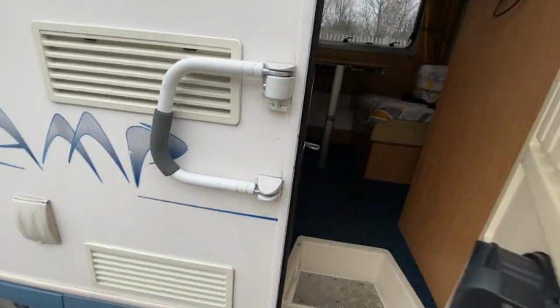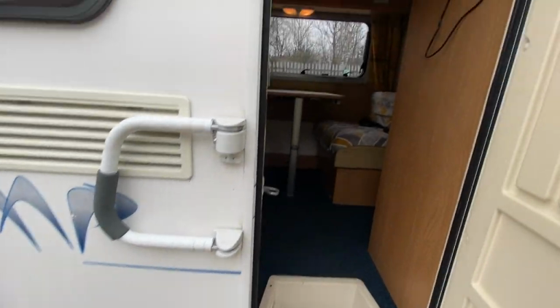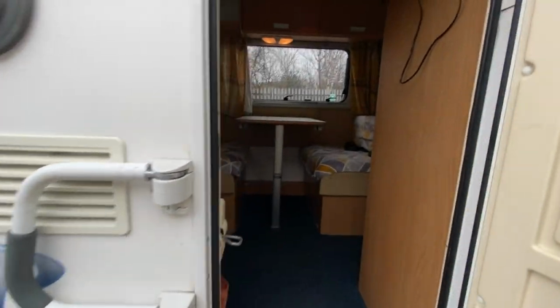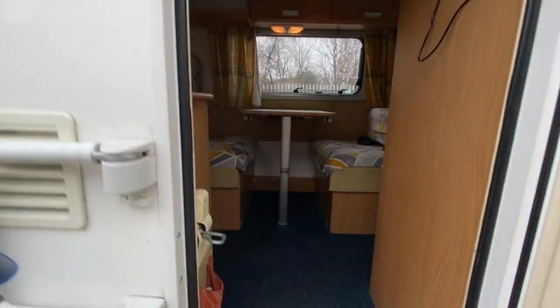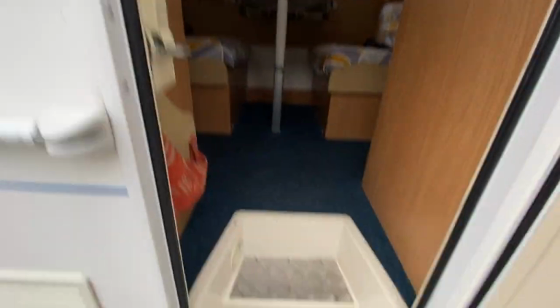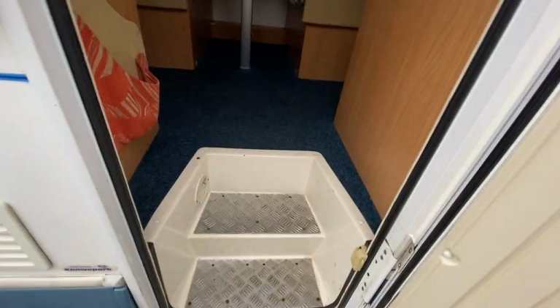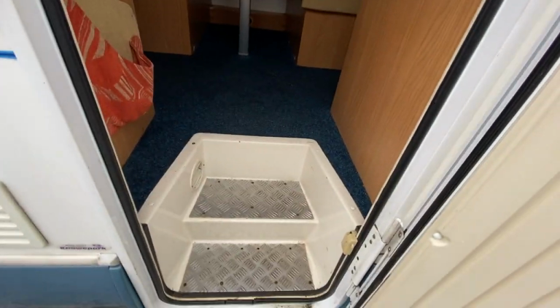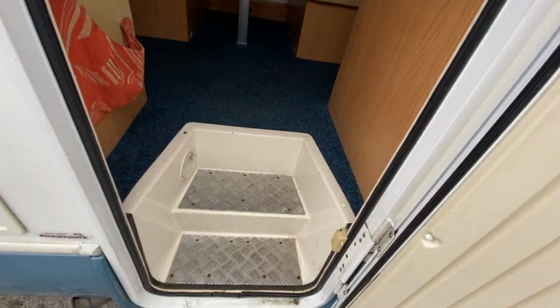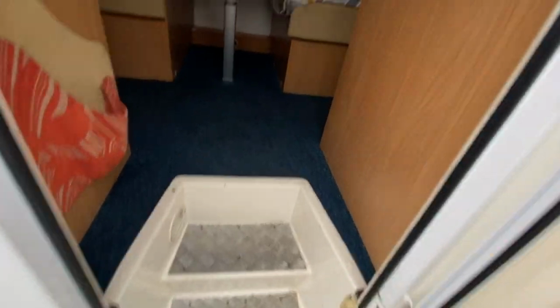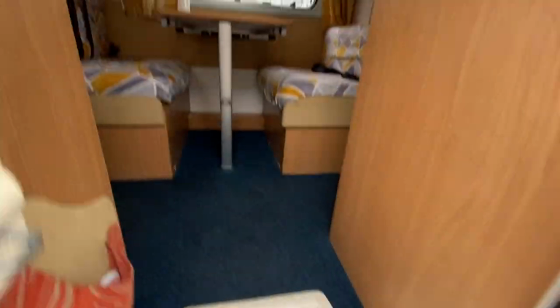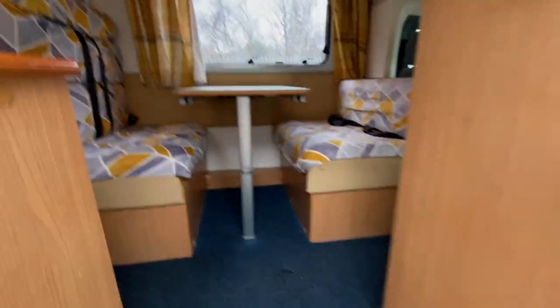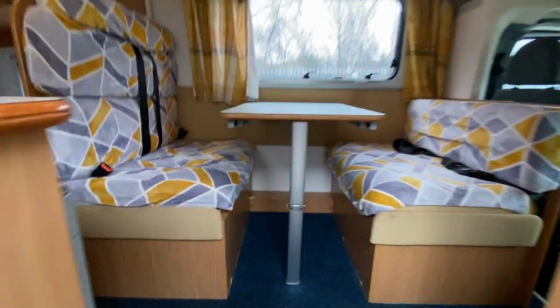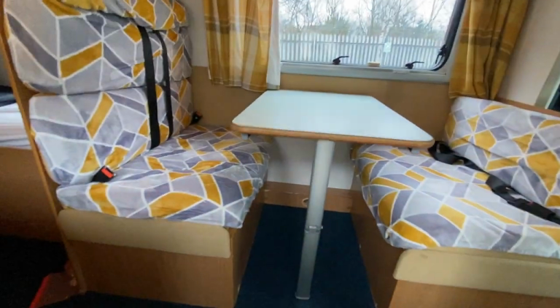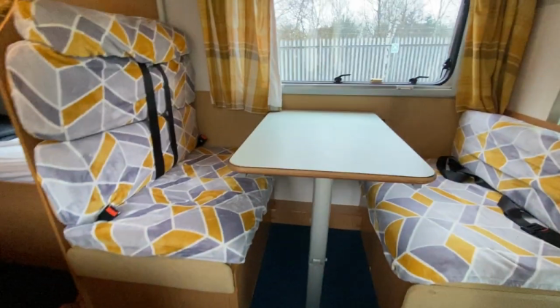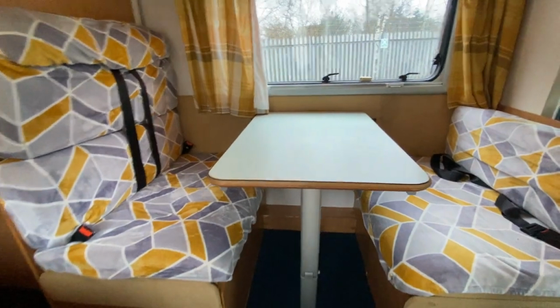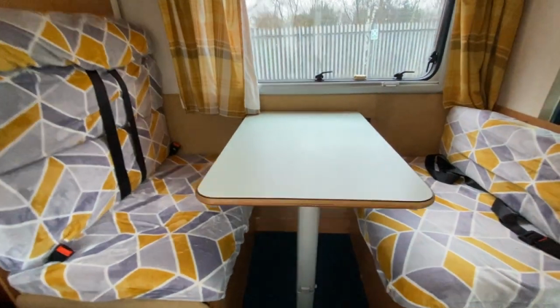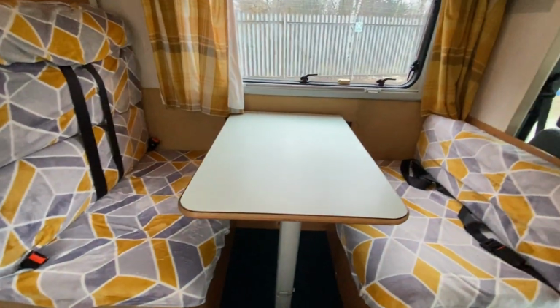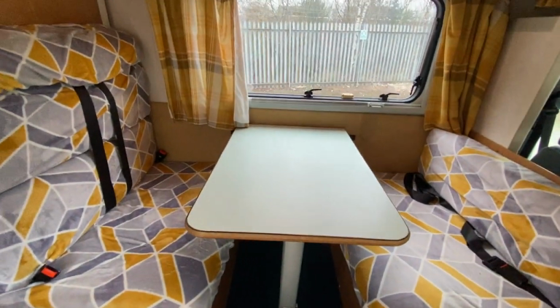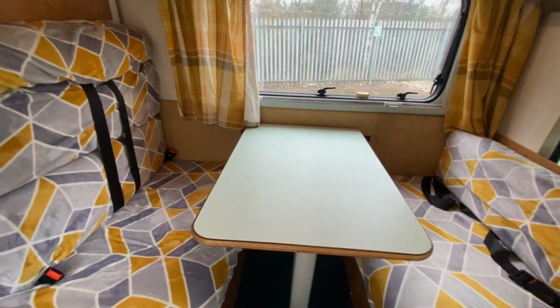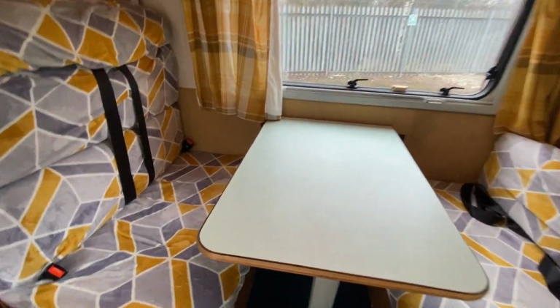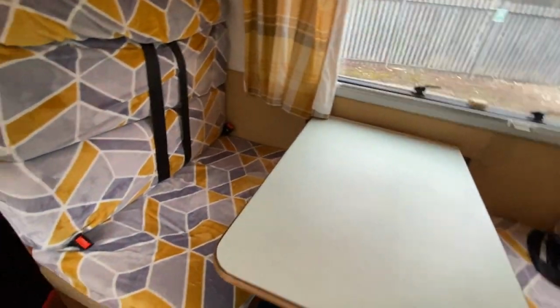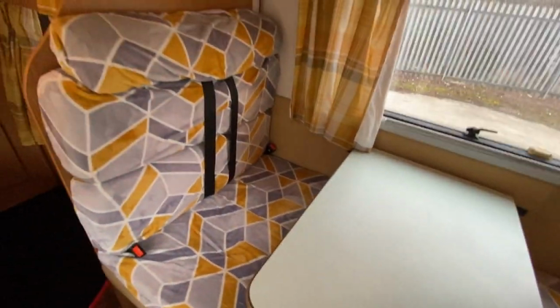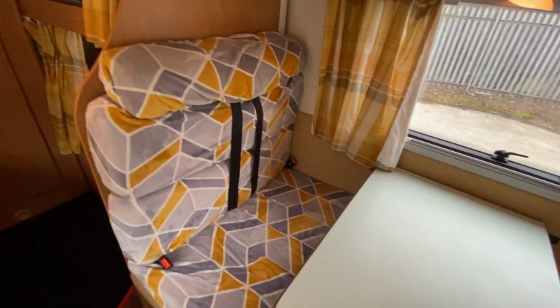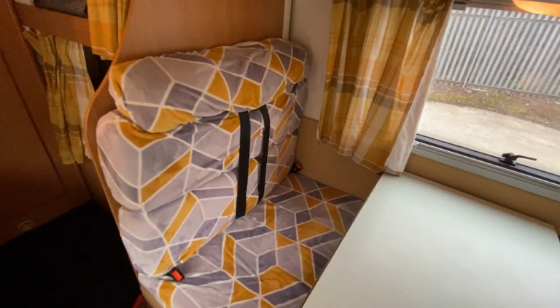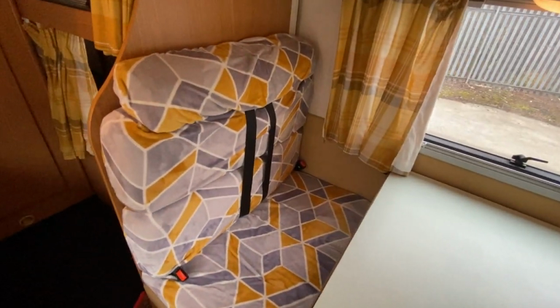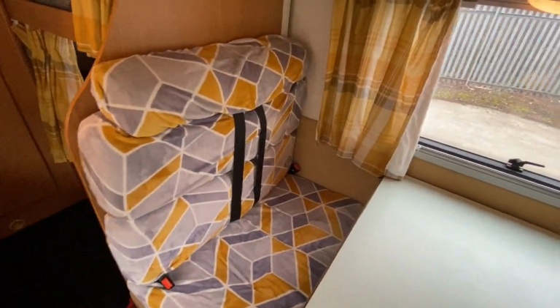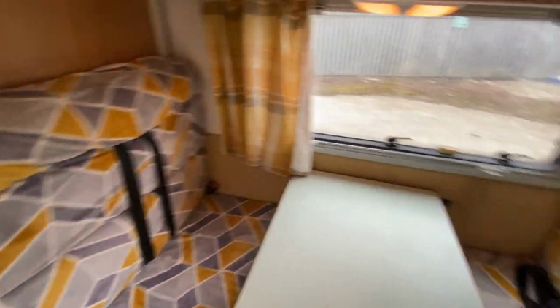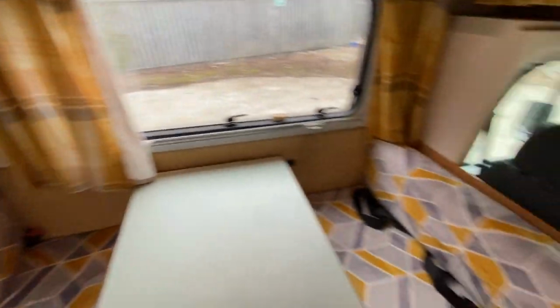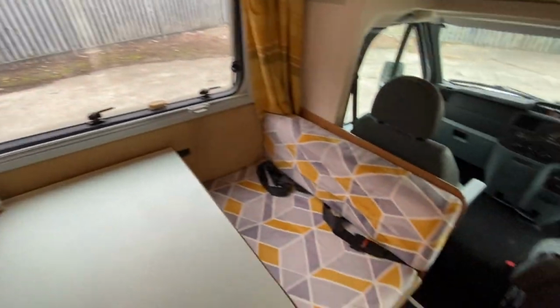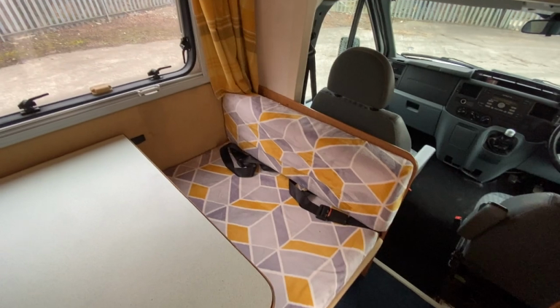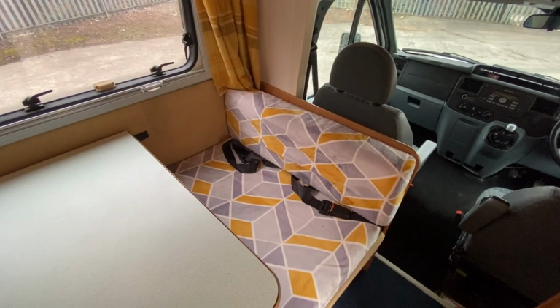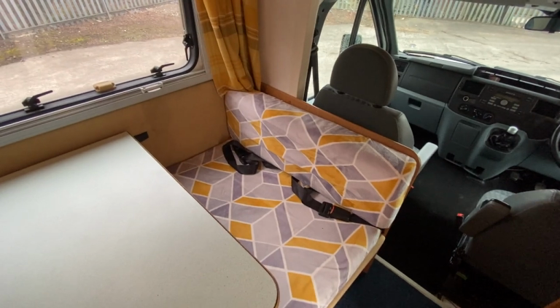Going inside the vehicle, there's a nice low step for easy access. Double facing dinette with two forward facing three point seat belts and two lap belts.